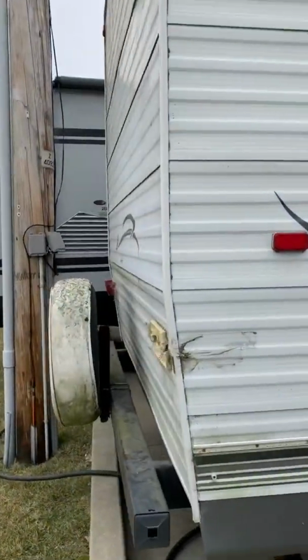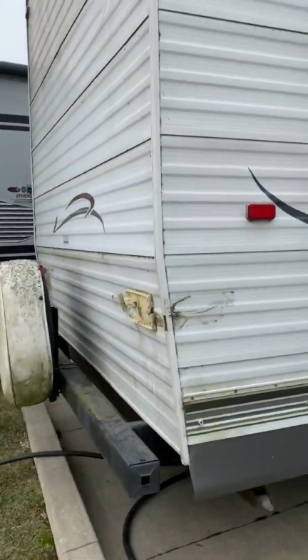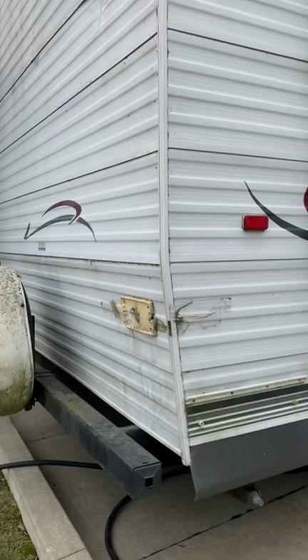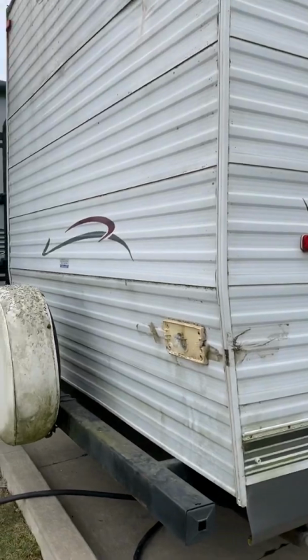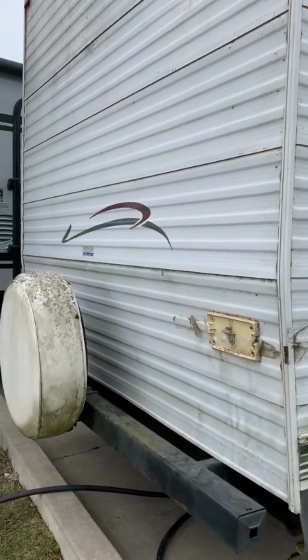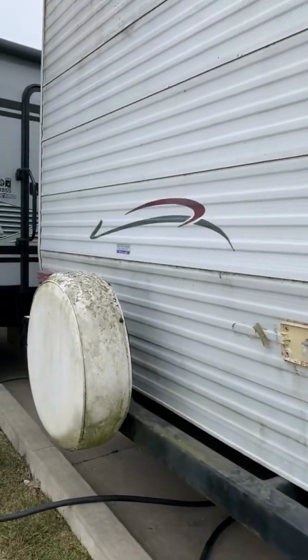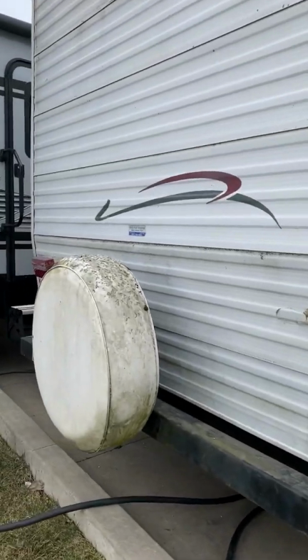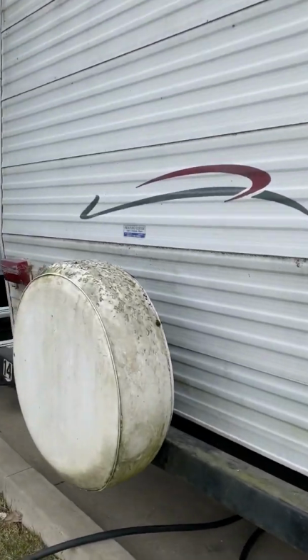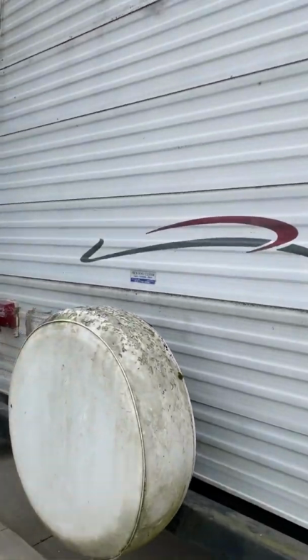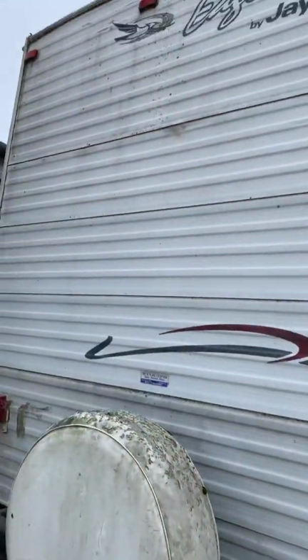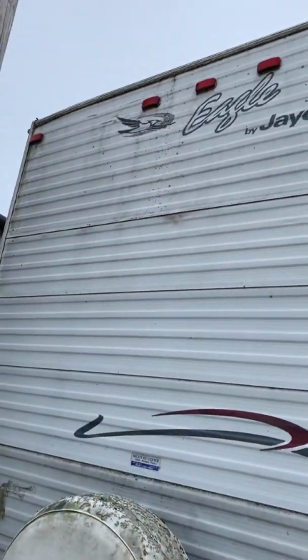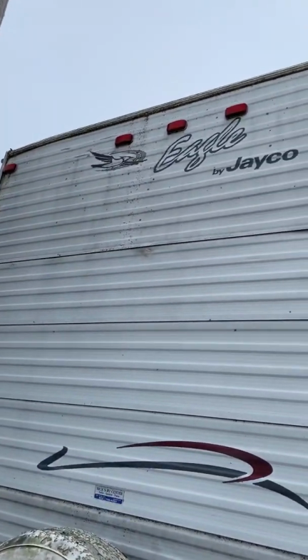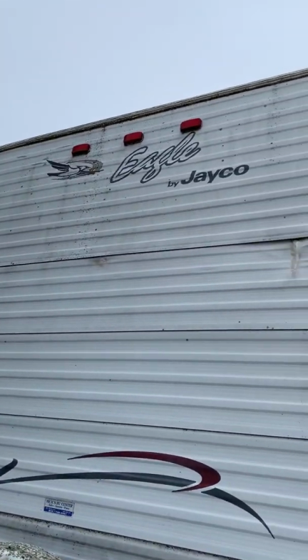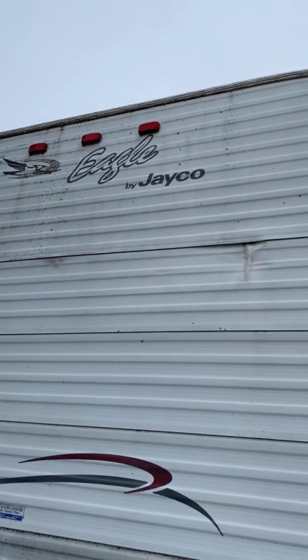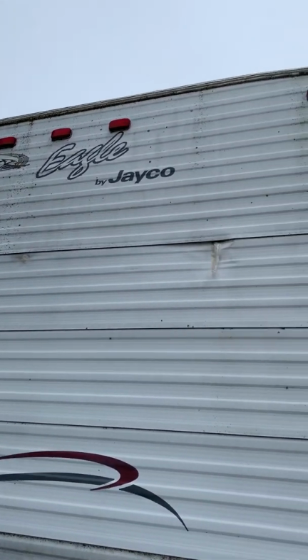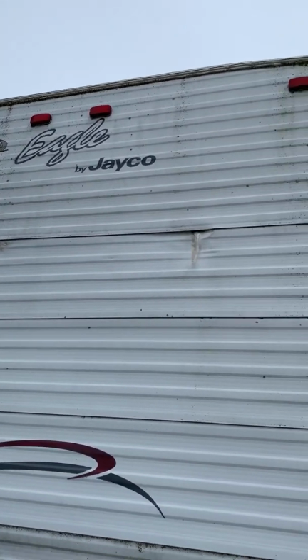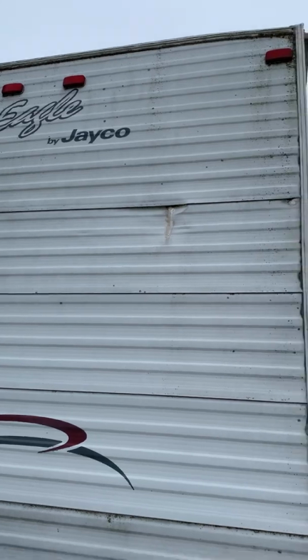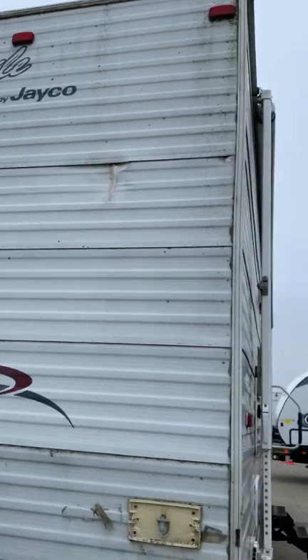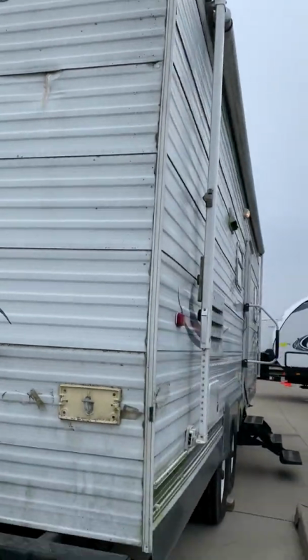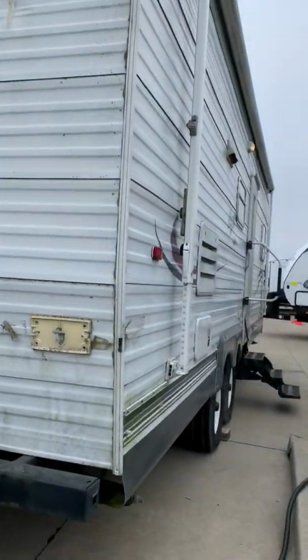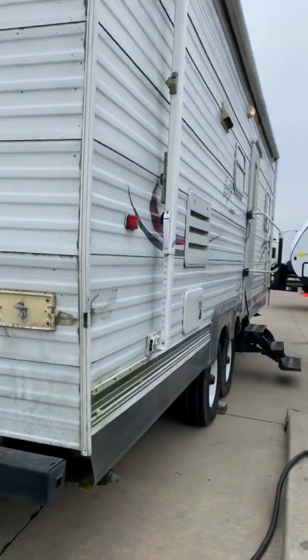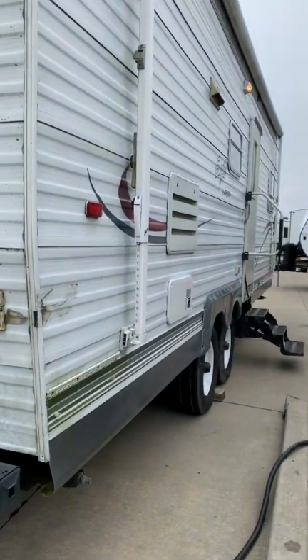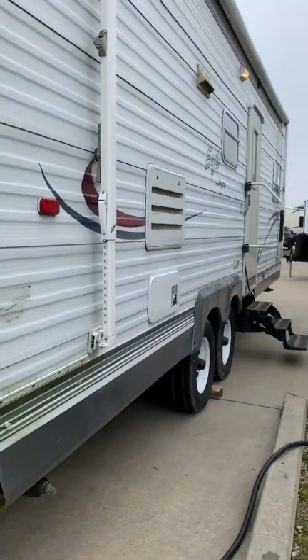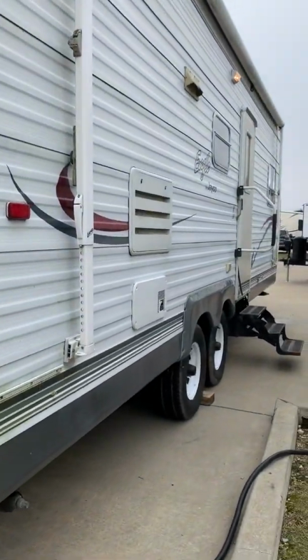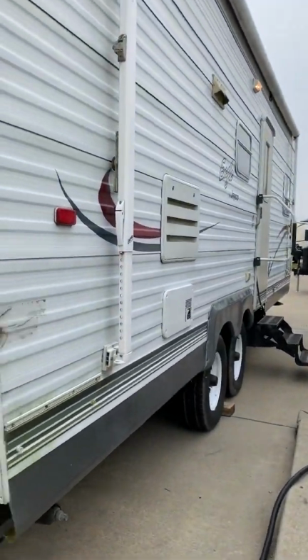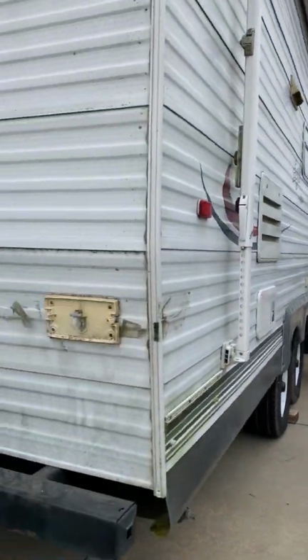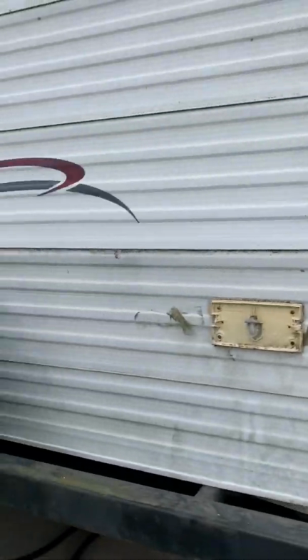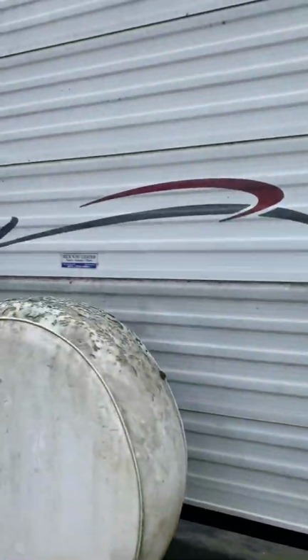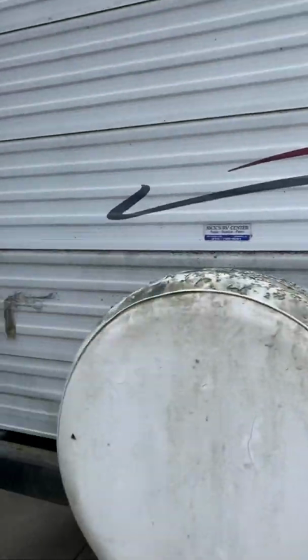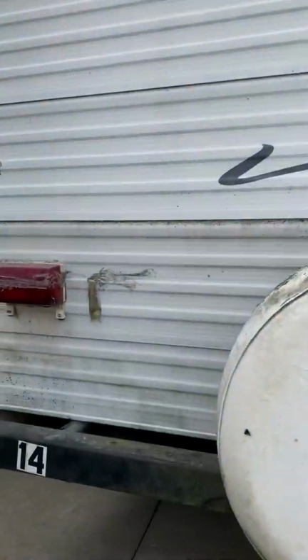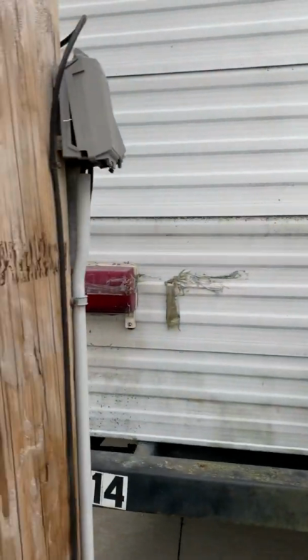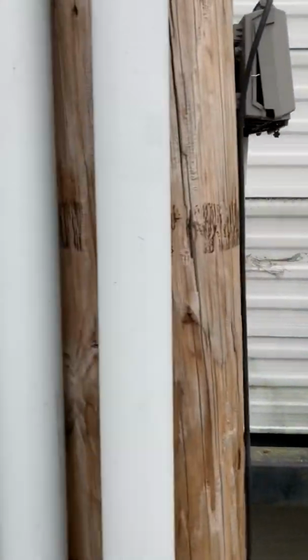It definitely needs a good bath. Looks like there's a little dent right there. Let's look at the other side here.